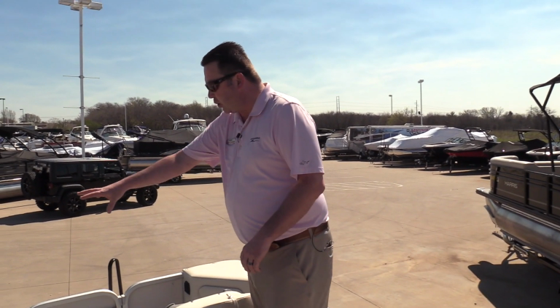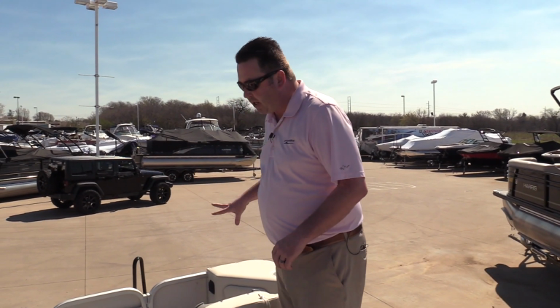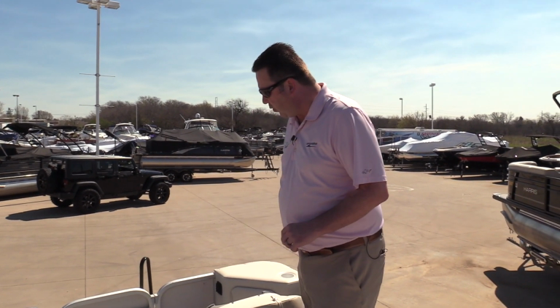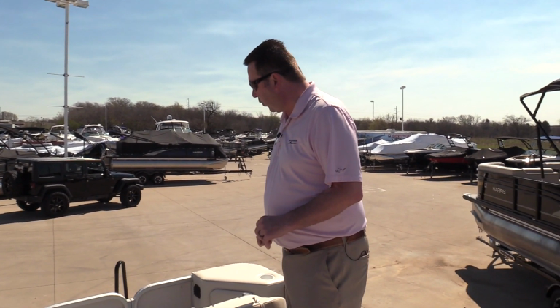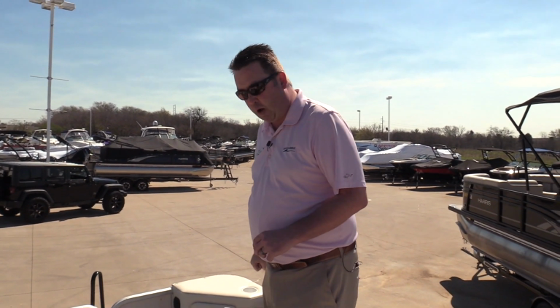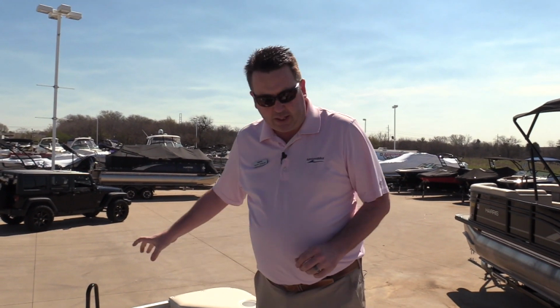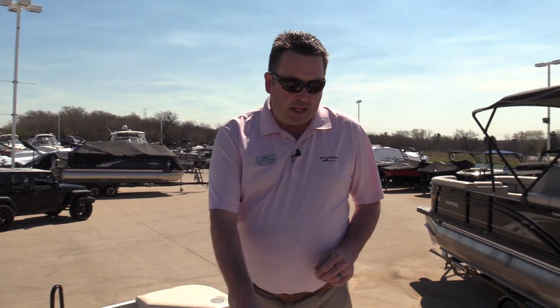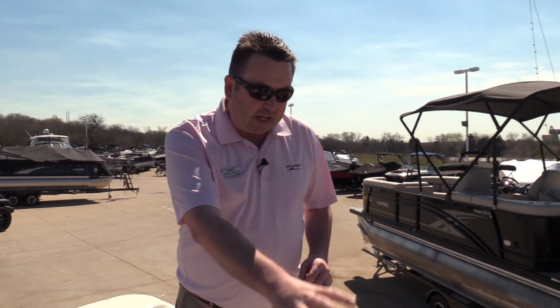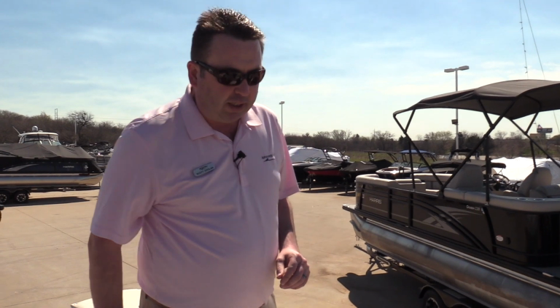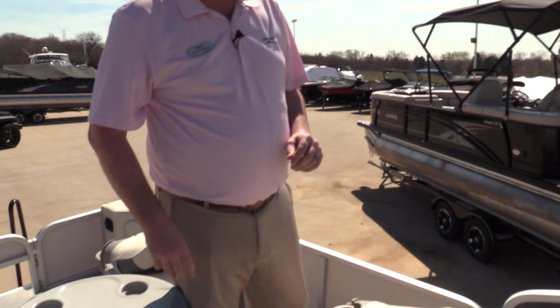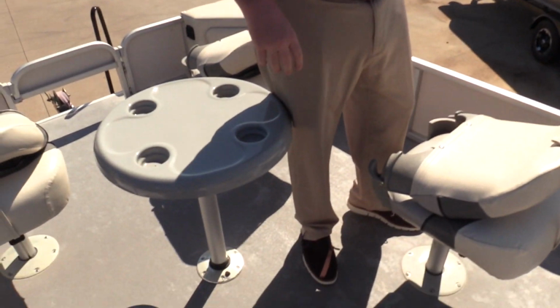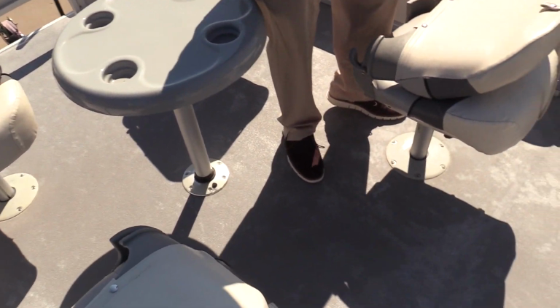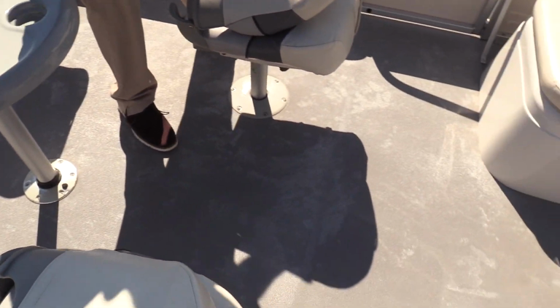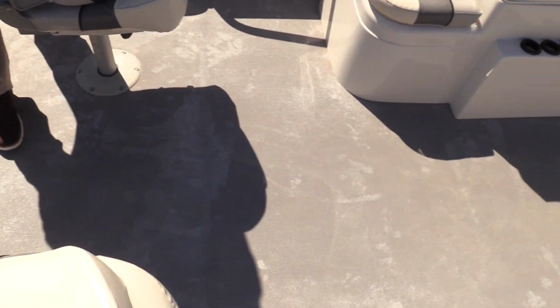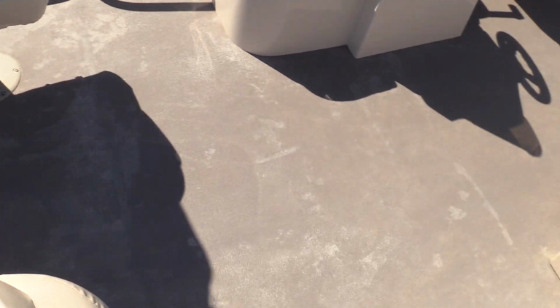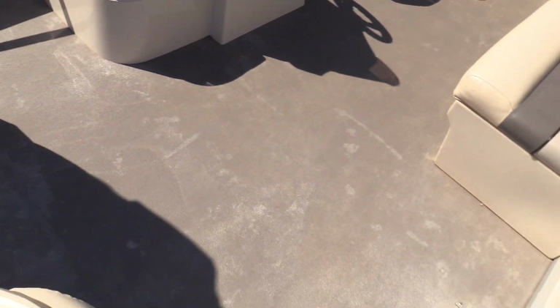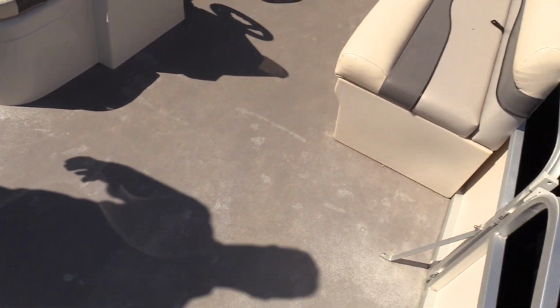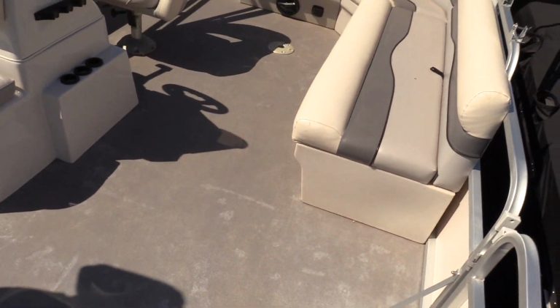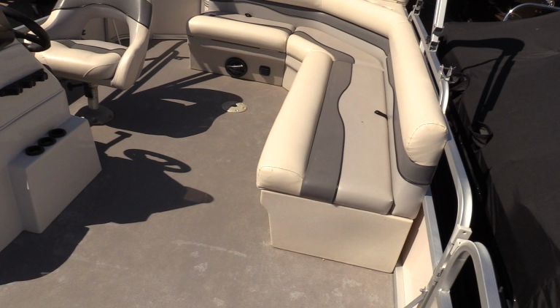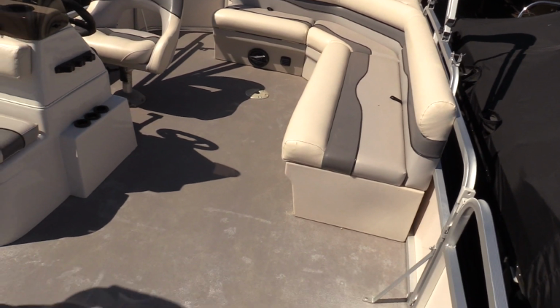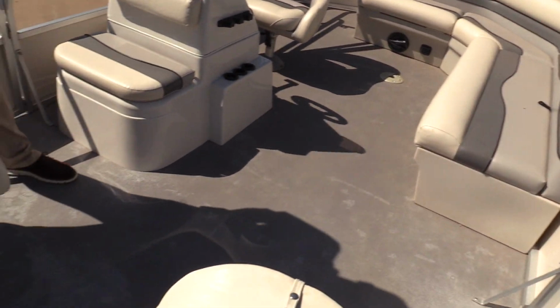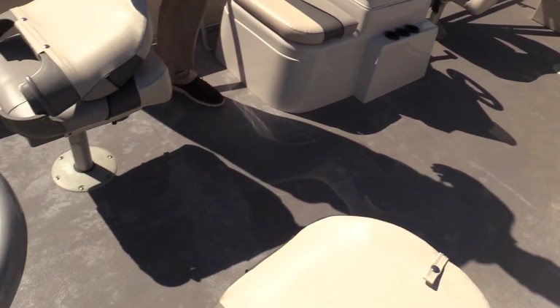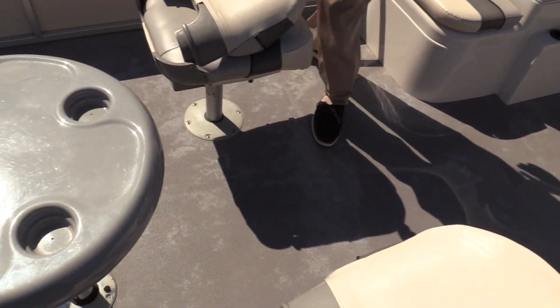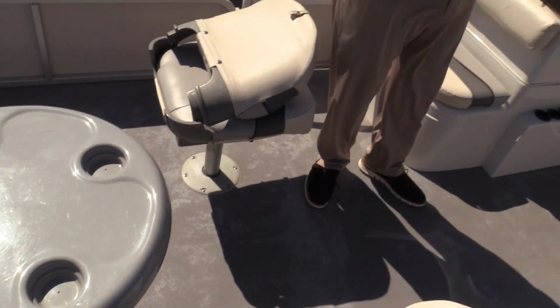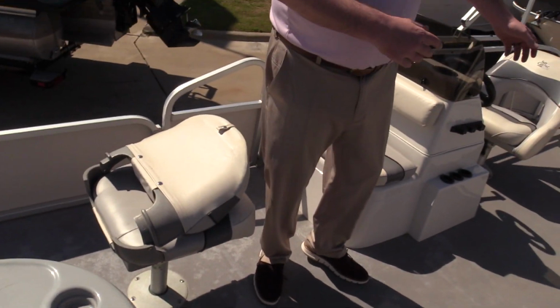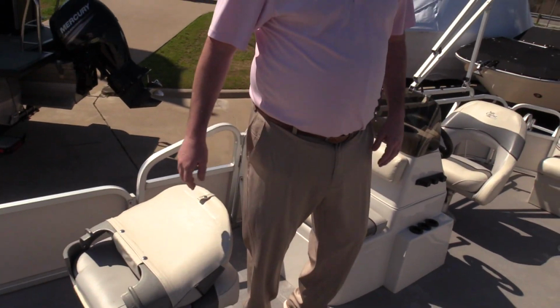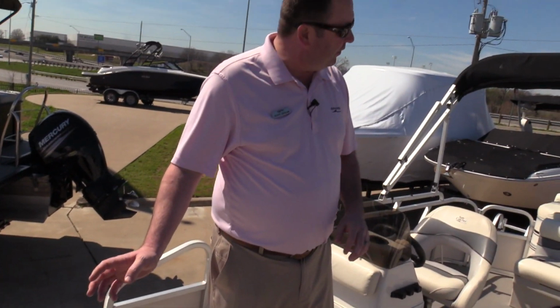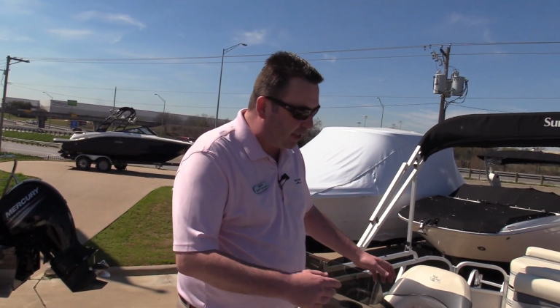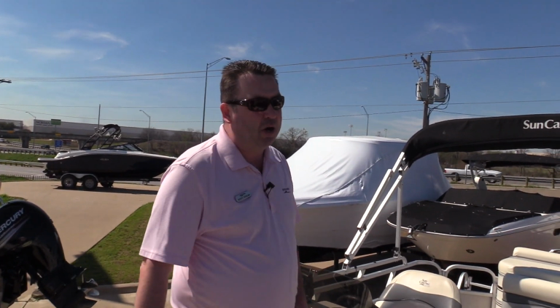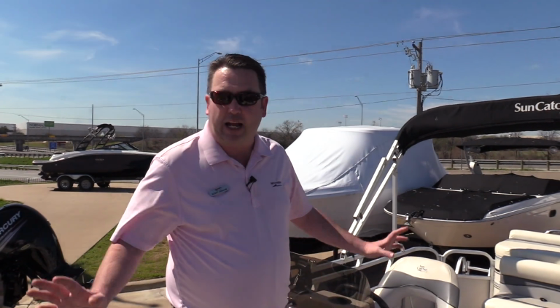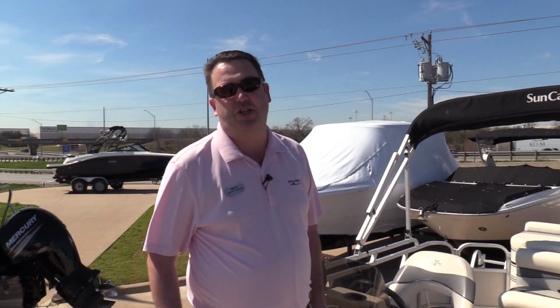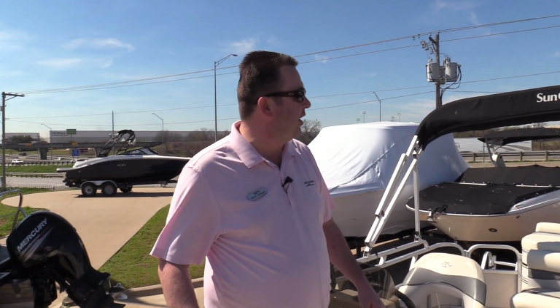Storage is built into your front corners as well. The other thing I really like about this, especially if I'm going to be doing some fishing or some entertaining on board, is this PPO vinyl floor — super easy to take care of. Just hit it with a hose and a deck brush and you're done.